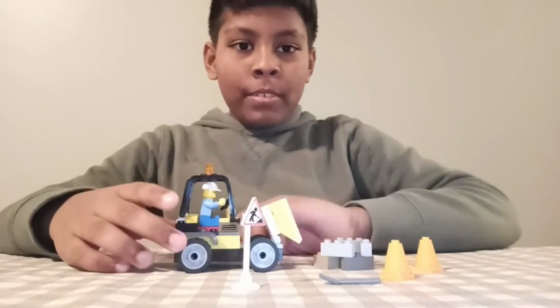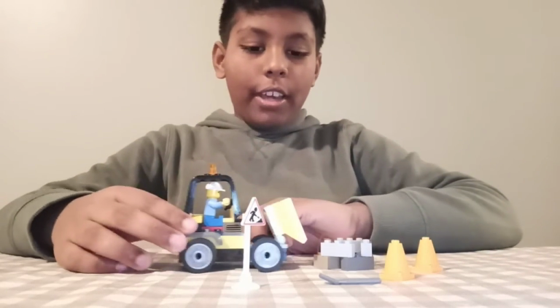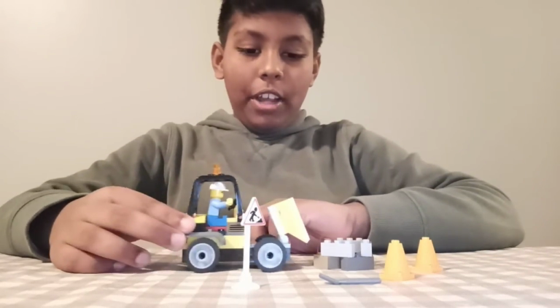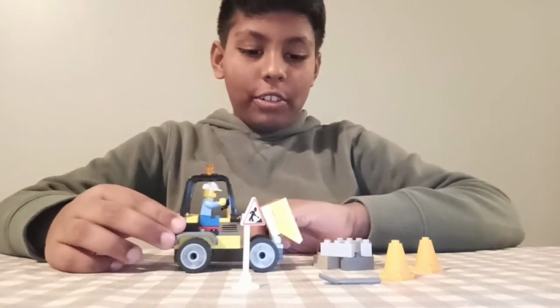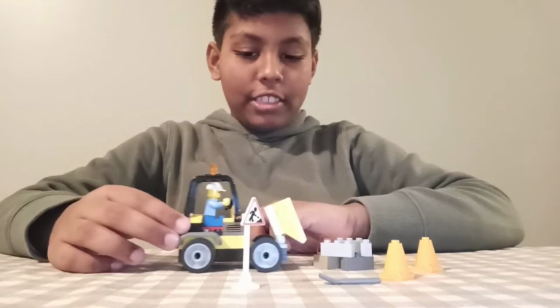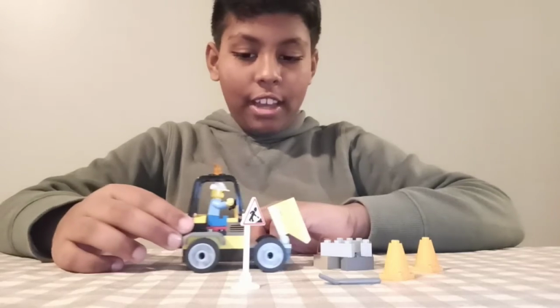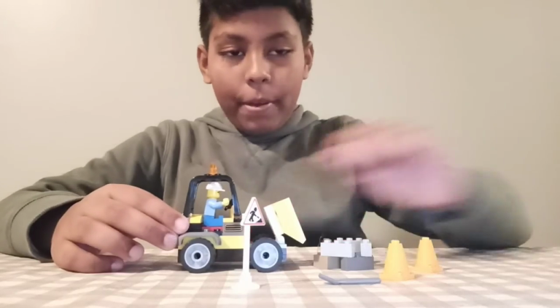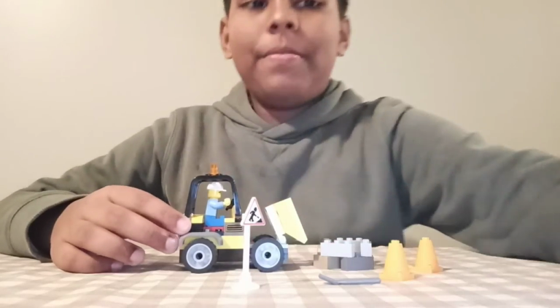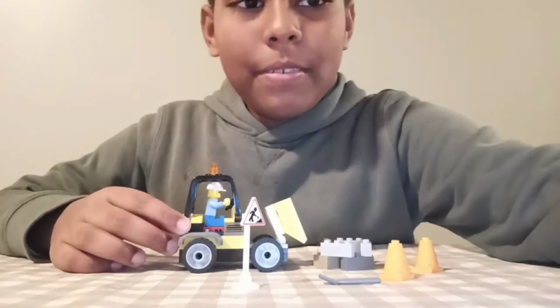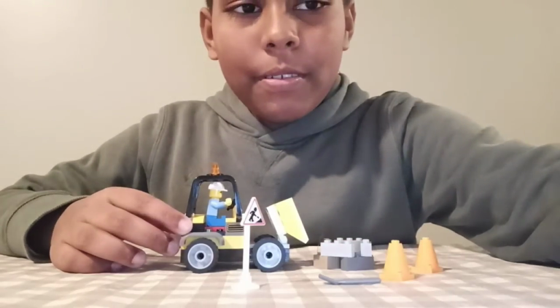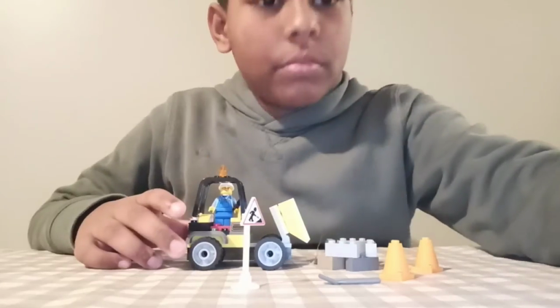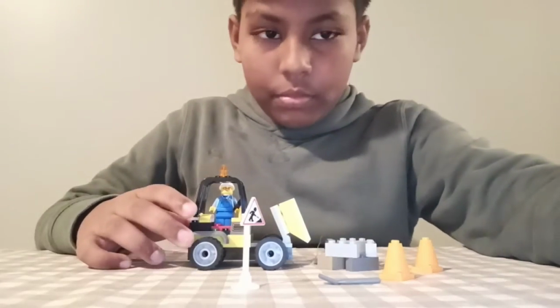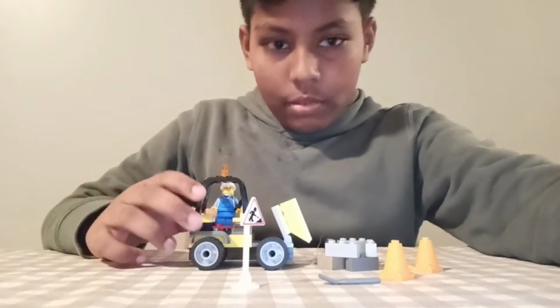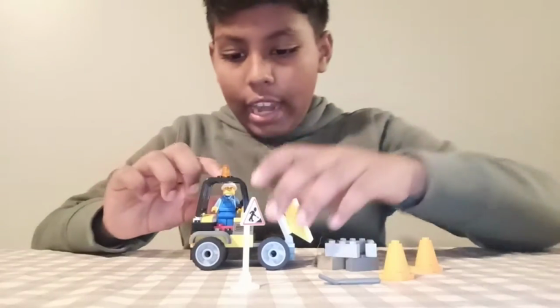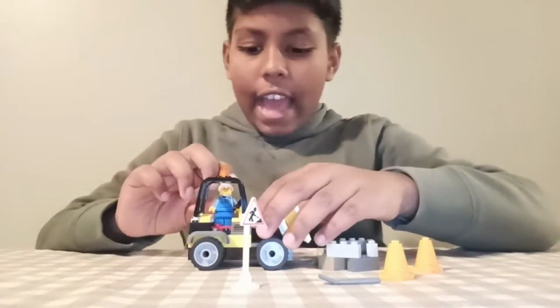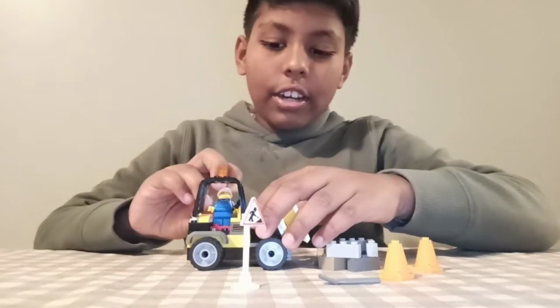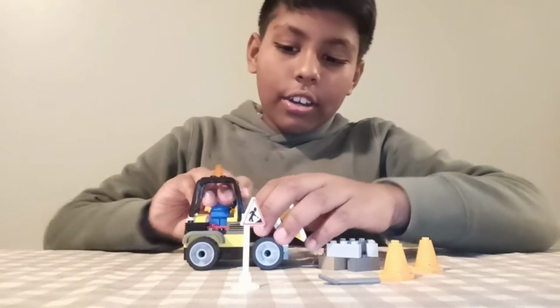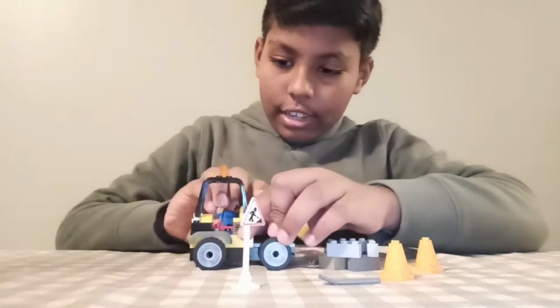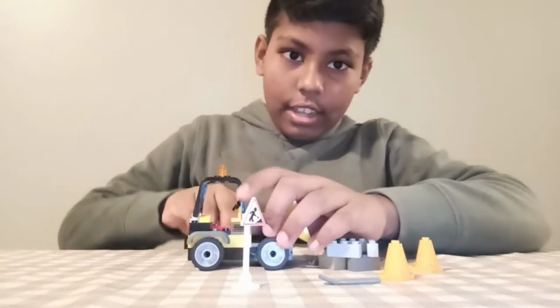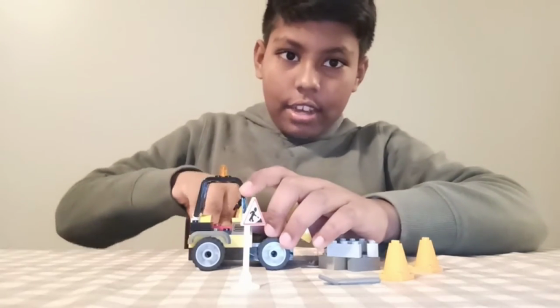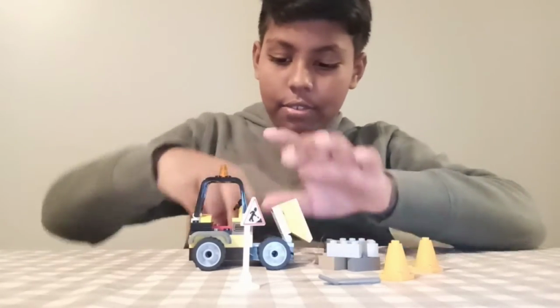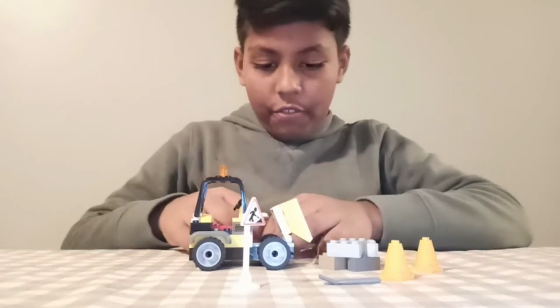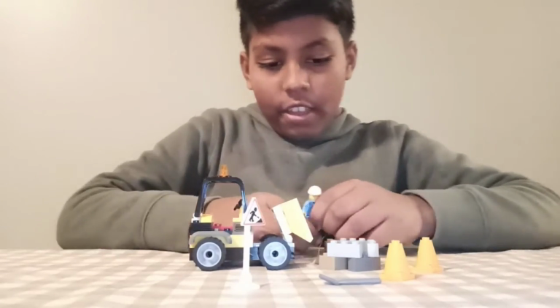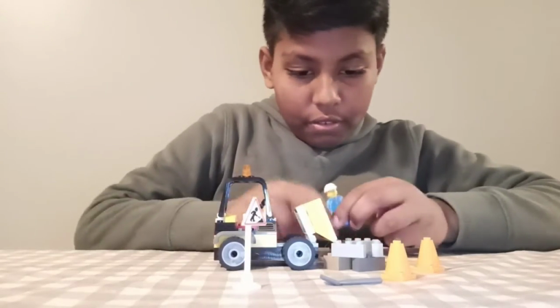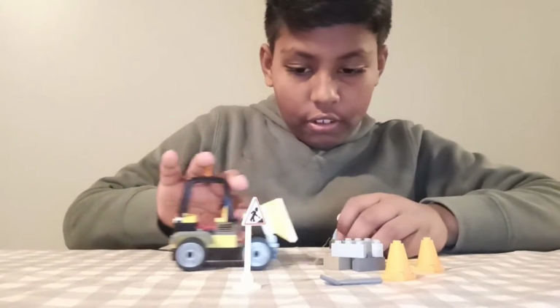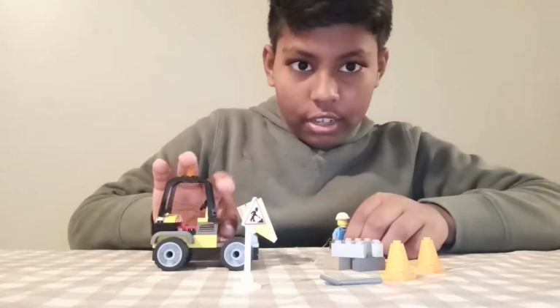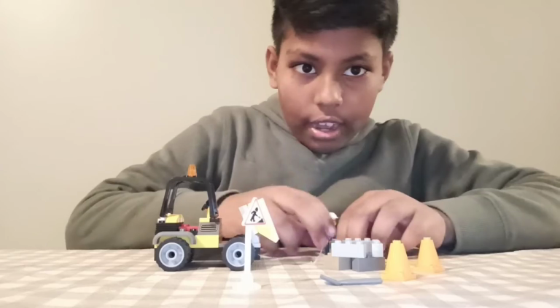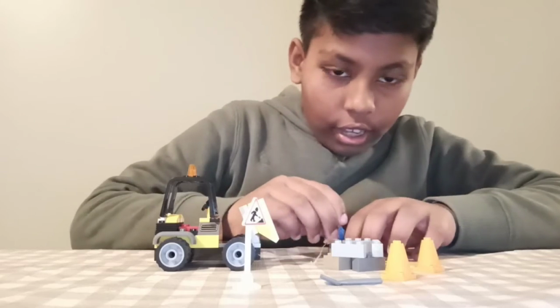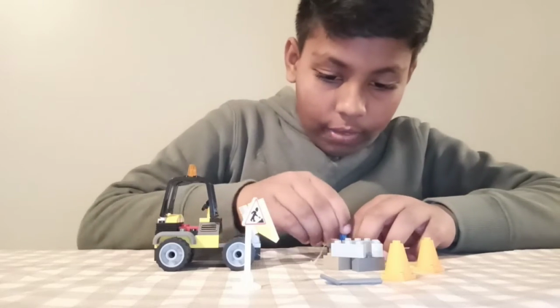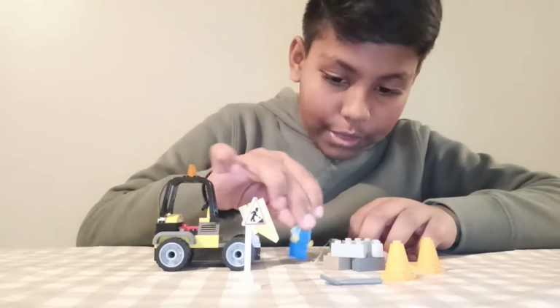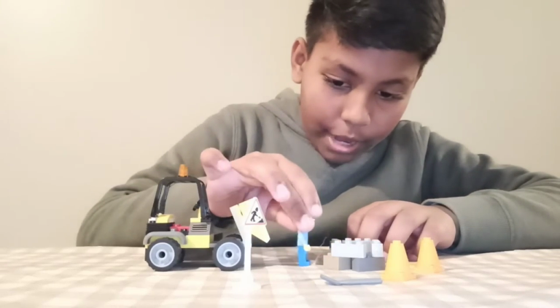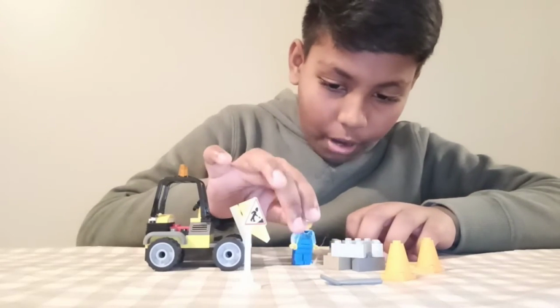Okay, now let's go take this thing off. Let's get this stuff out — oh, looks nice! It has some big pieces.